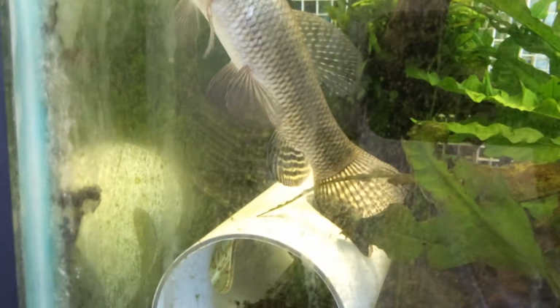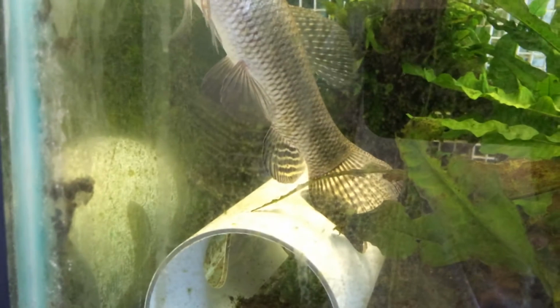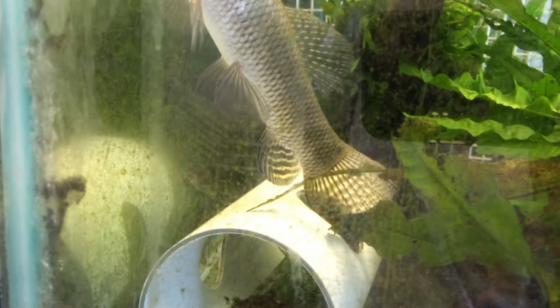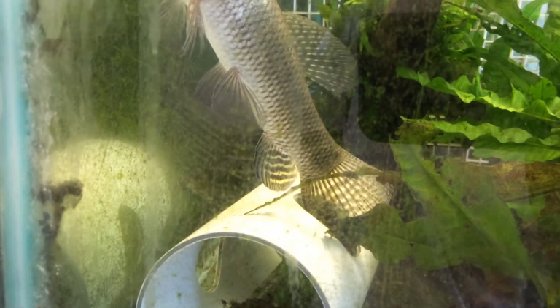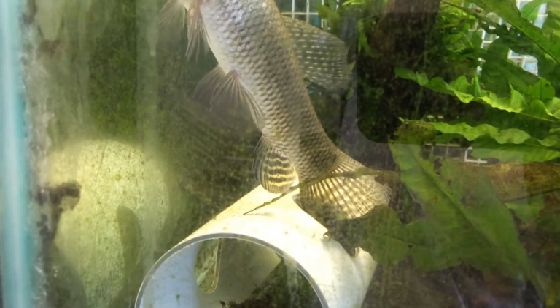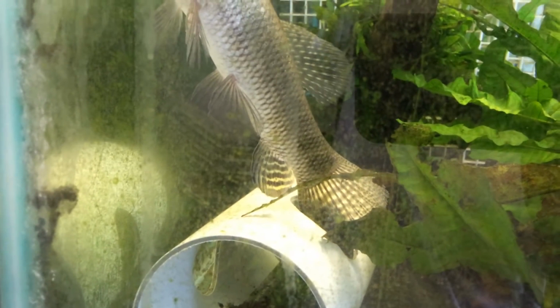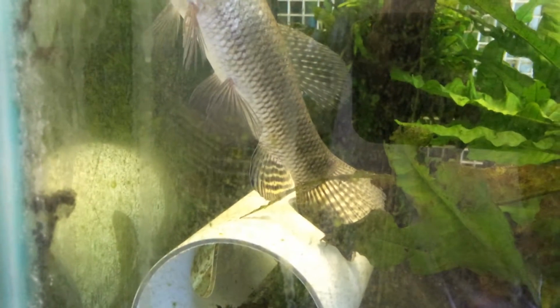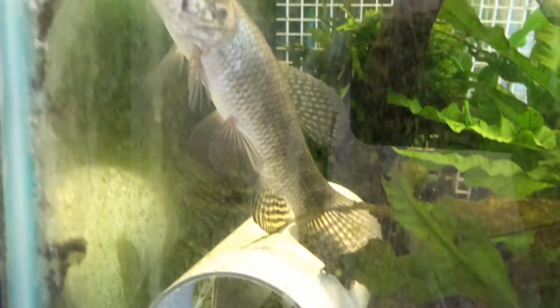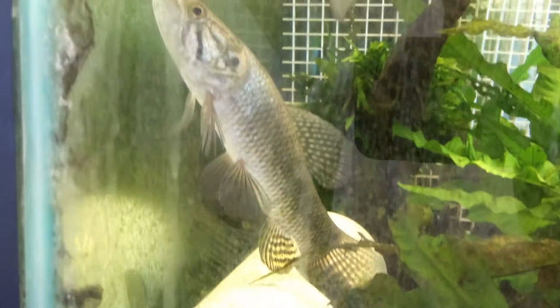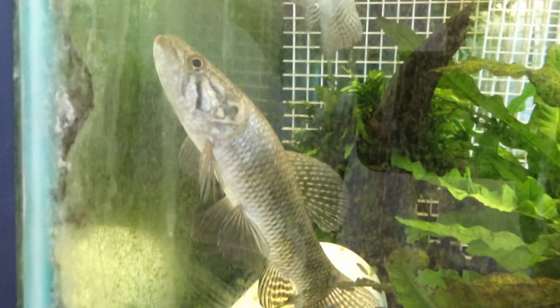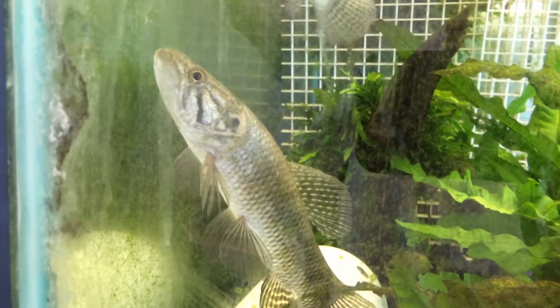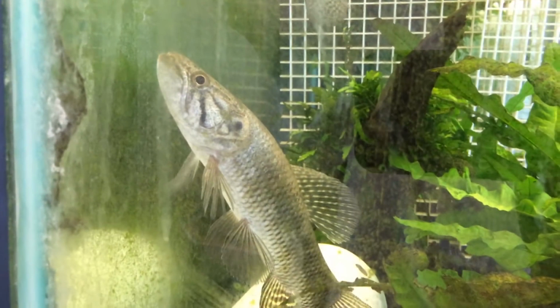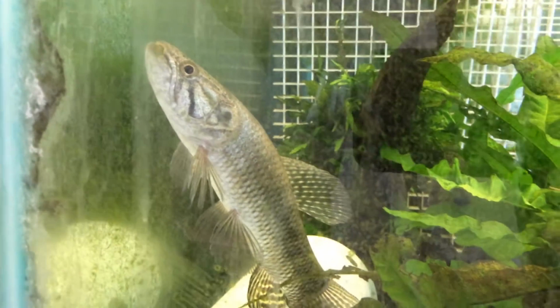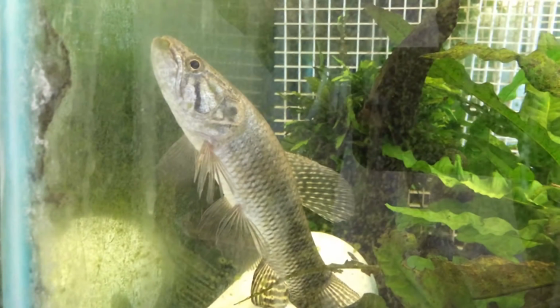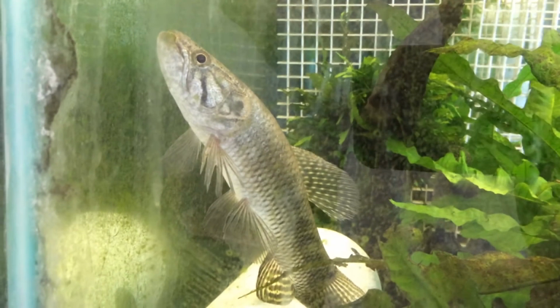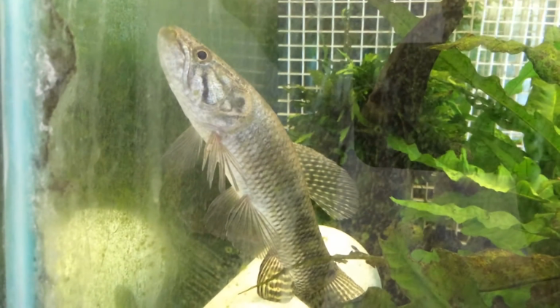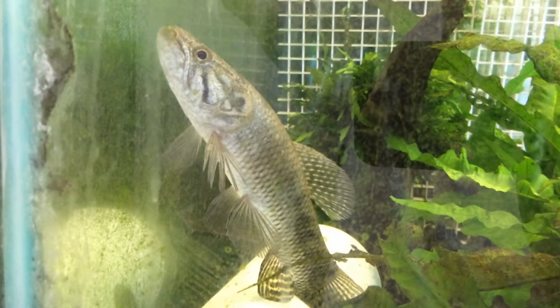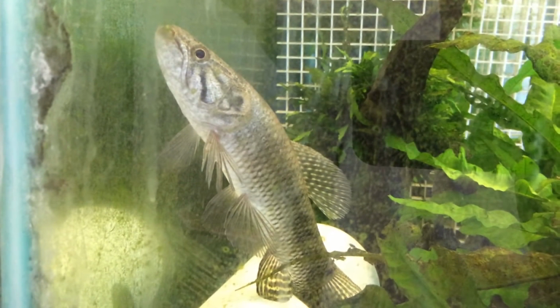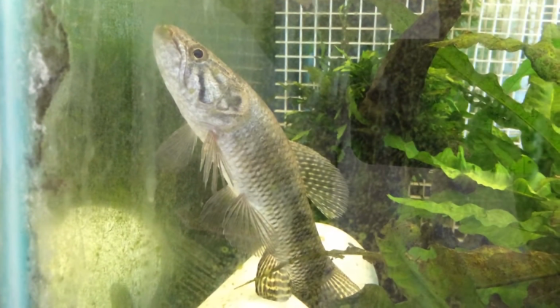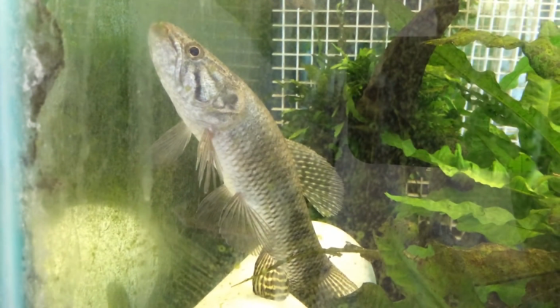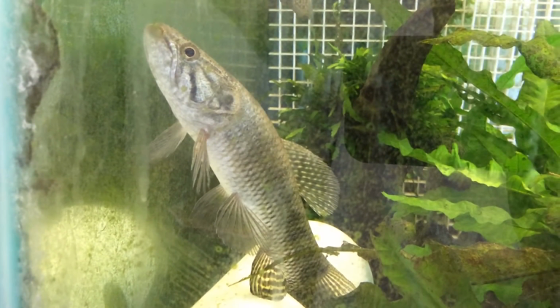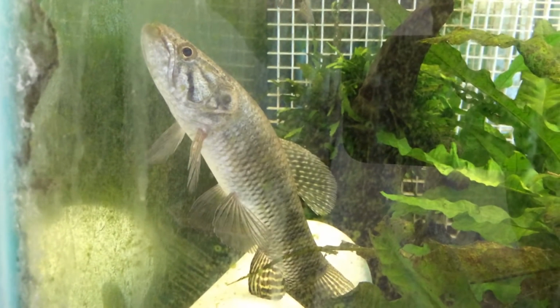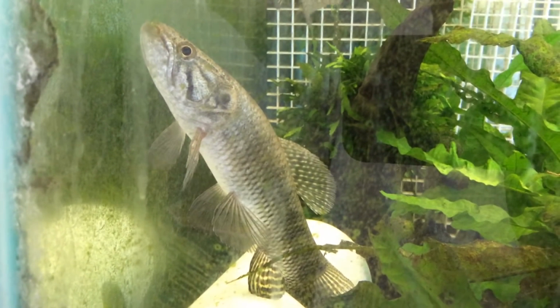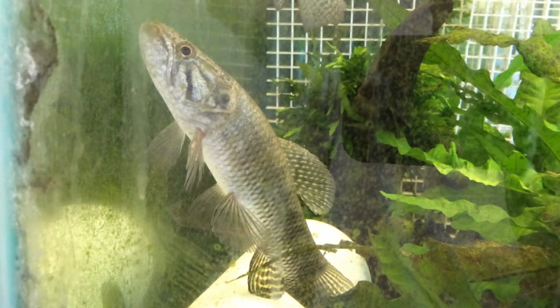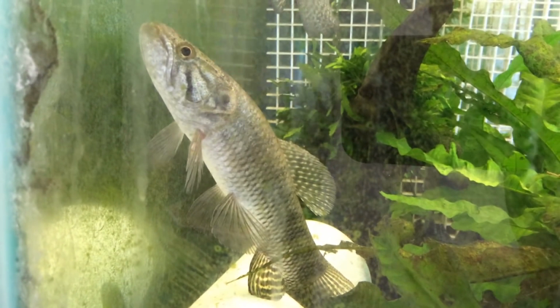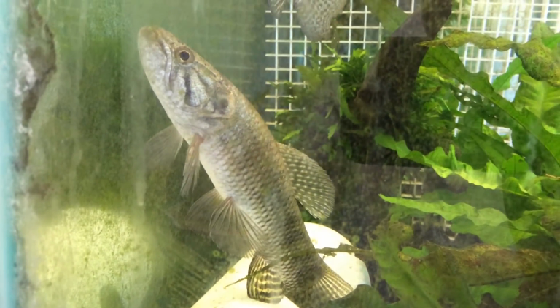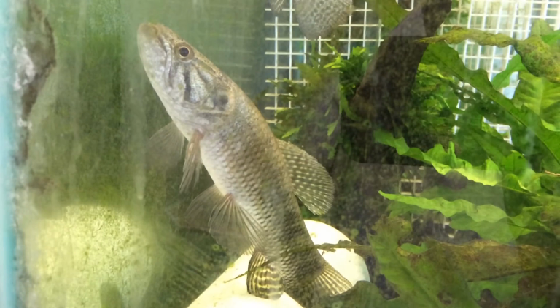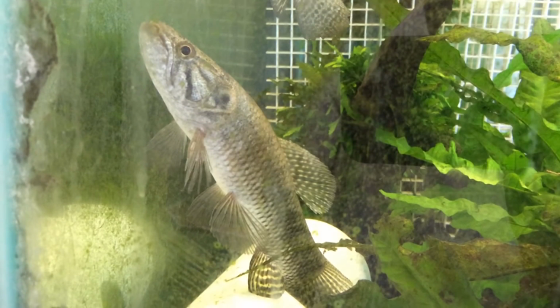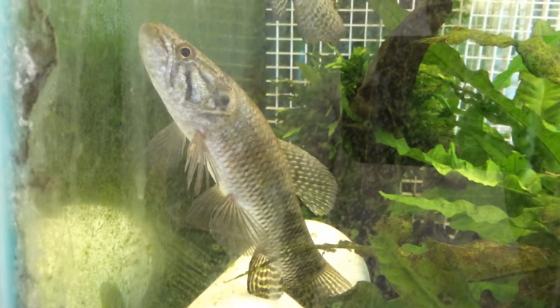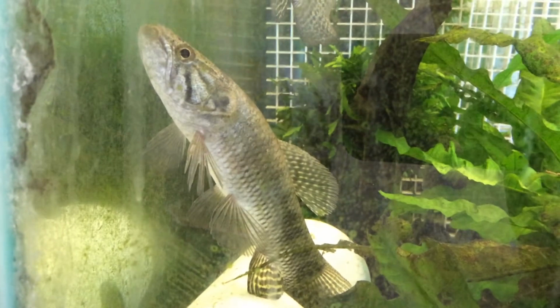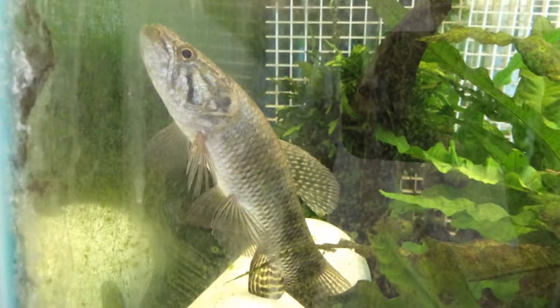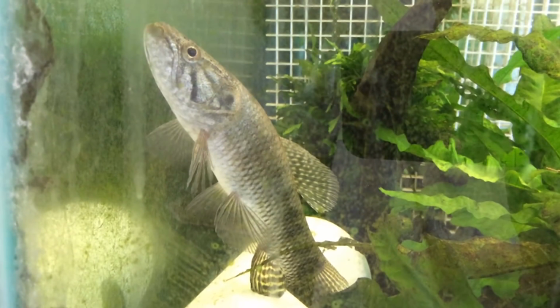You see how big that anal fin is, and then even the dorsal fin, how it's kind of longer, rounded at the top, shorter at the front, and it kind of gets longer as it goes.